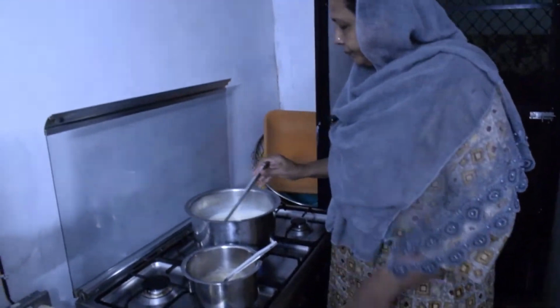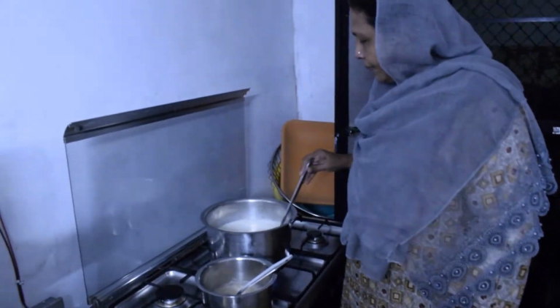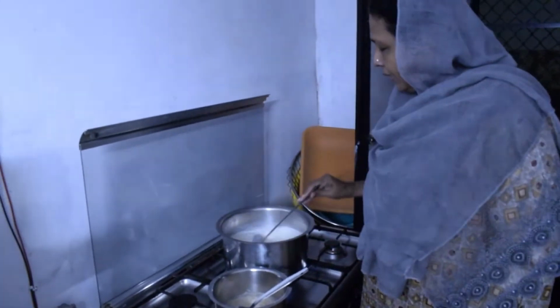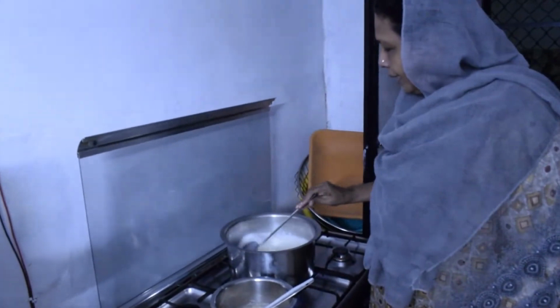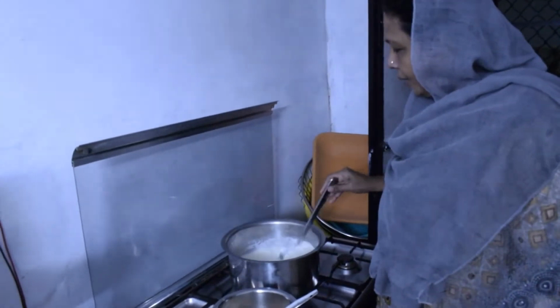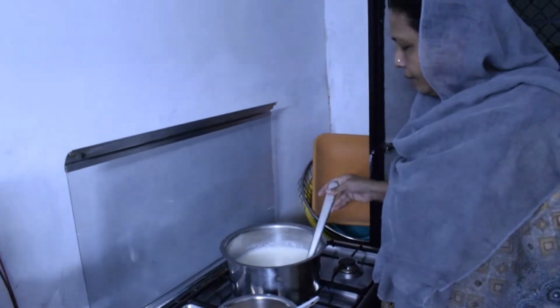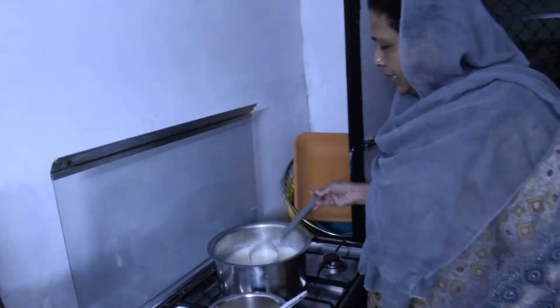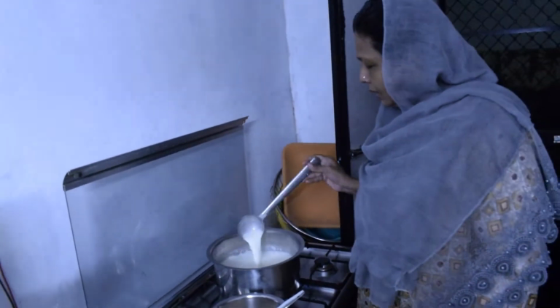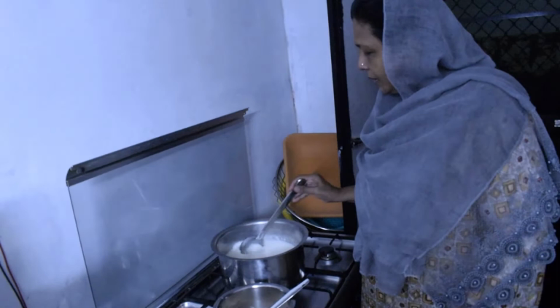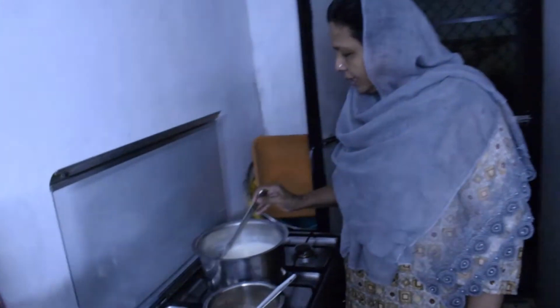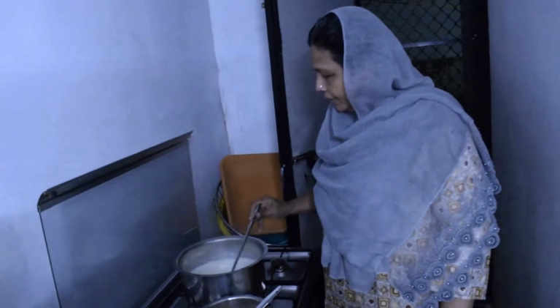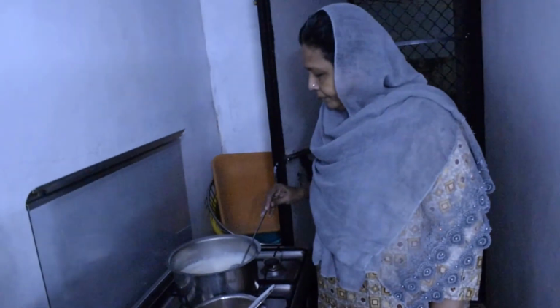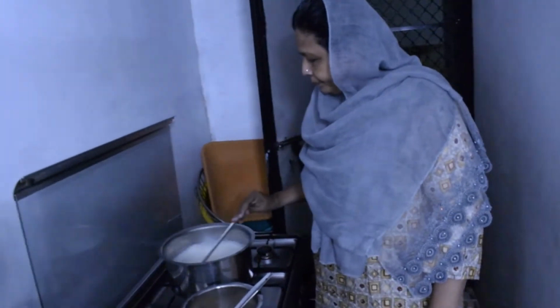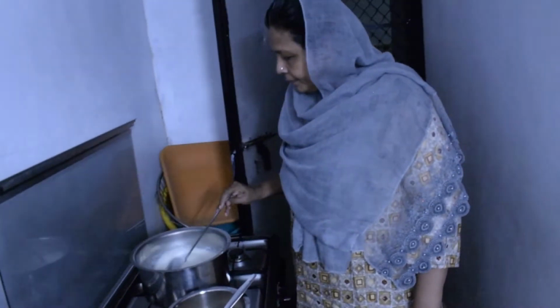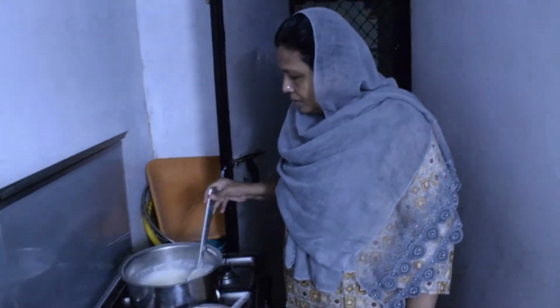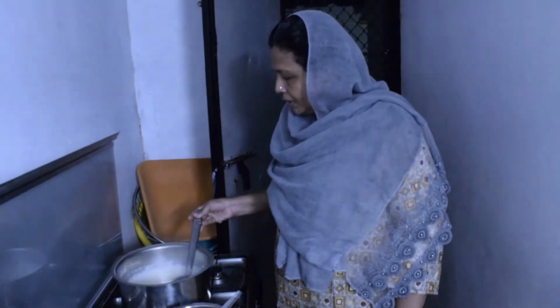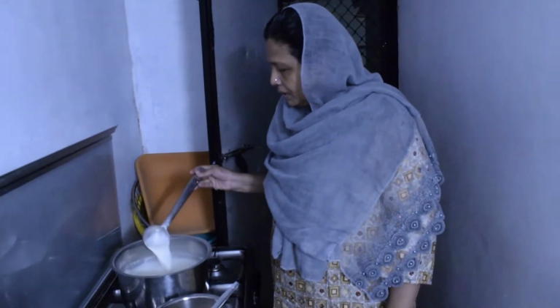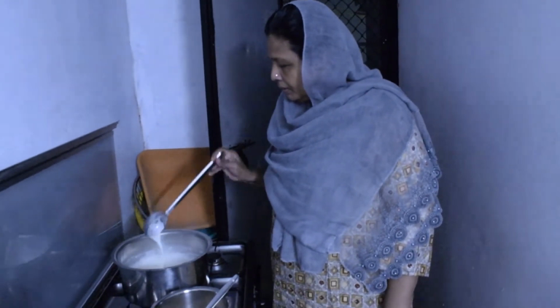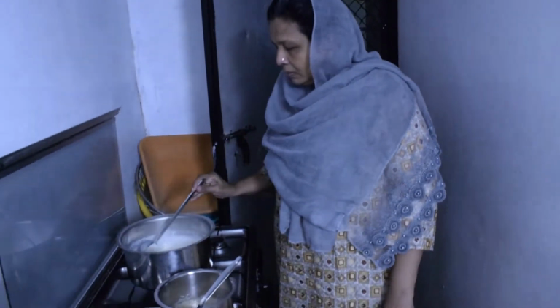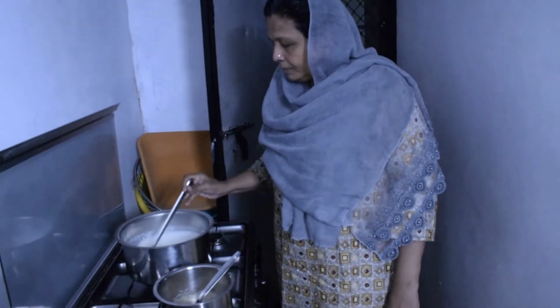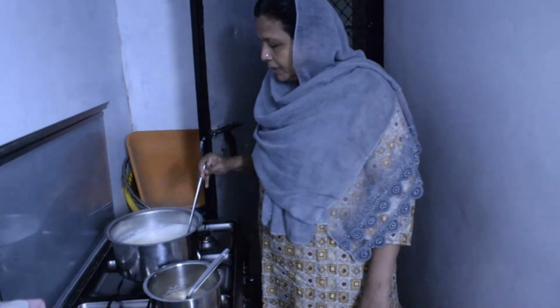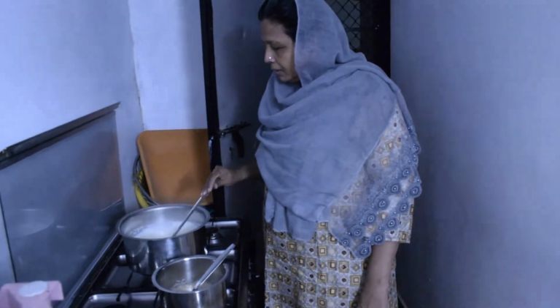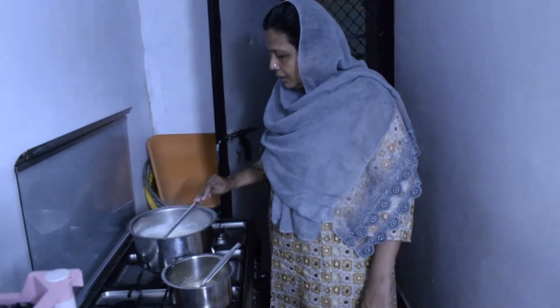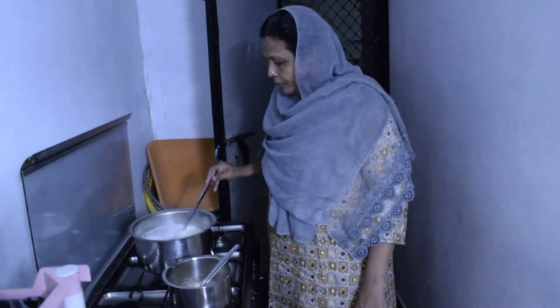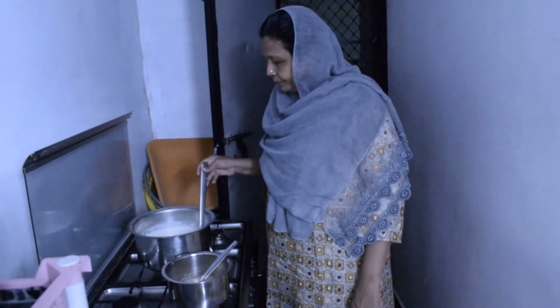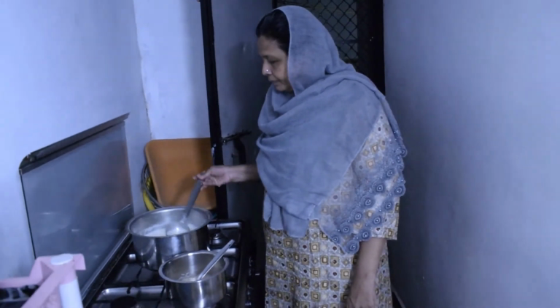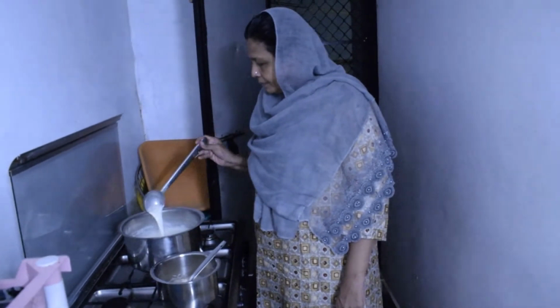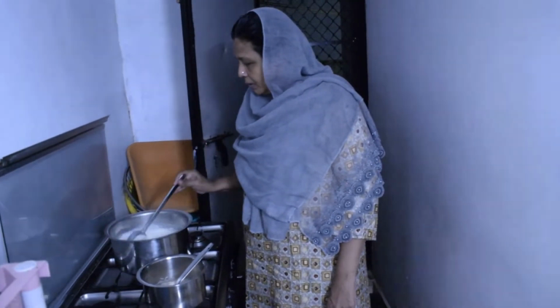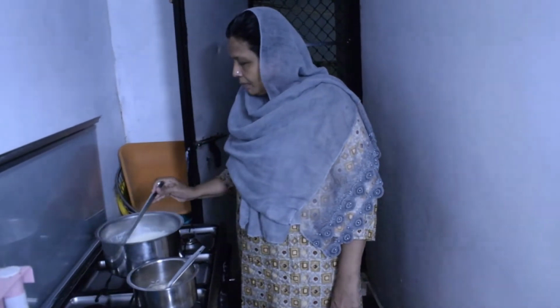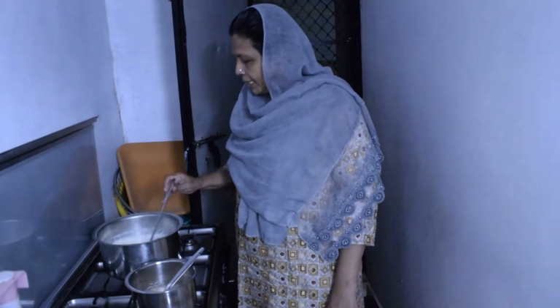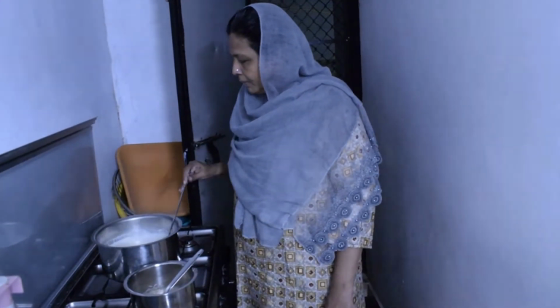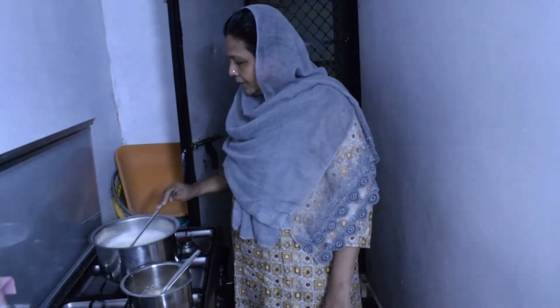Once you make the essence of it, put the seeds in between and it will play a little bit. Pour for 2-3 minutes. Put a little bit of fat.